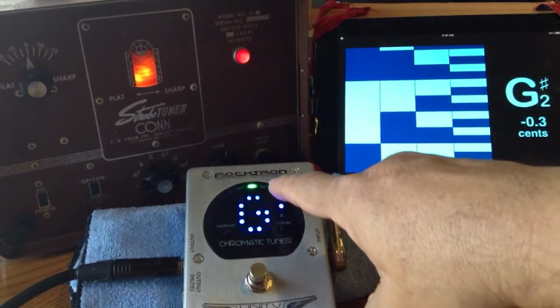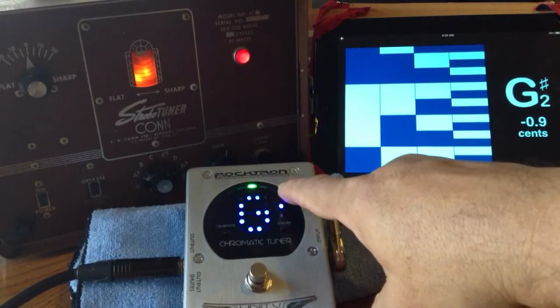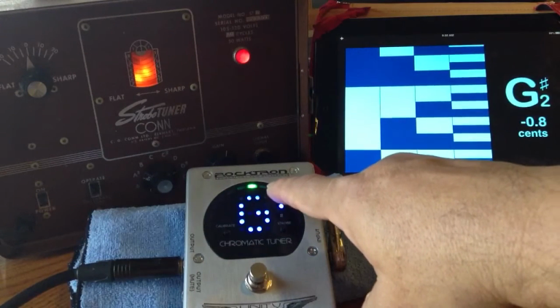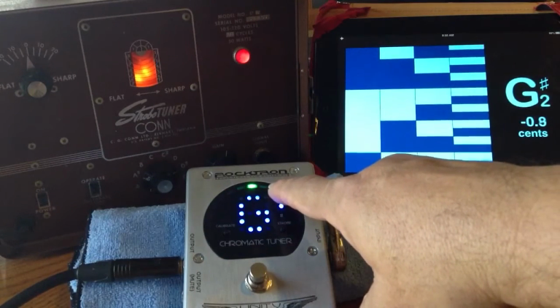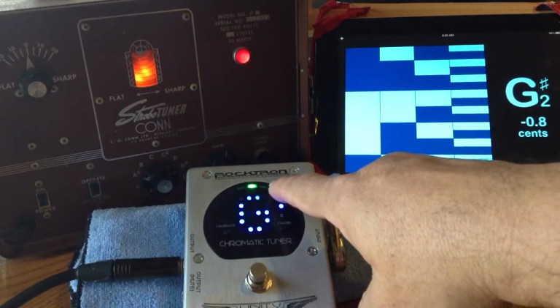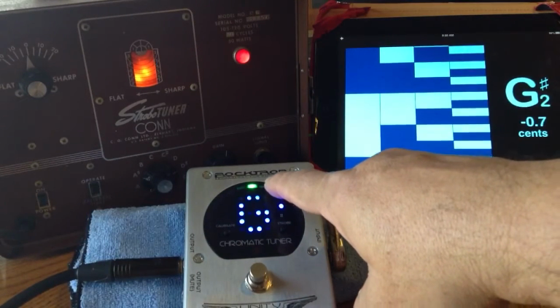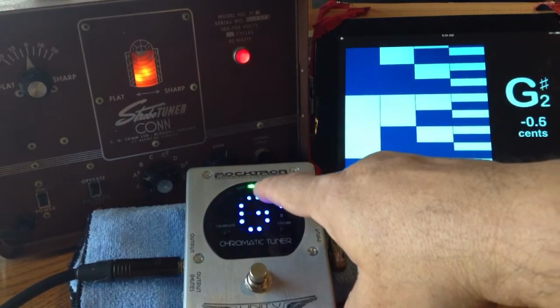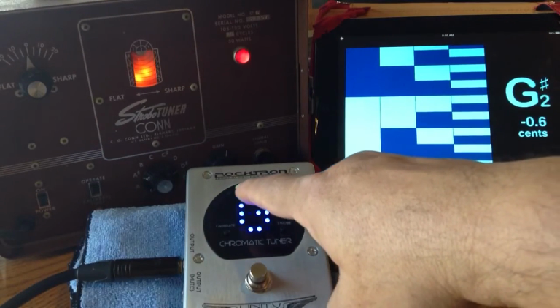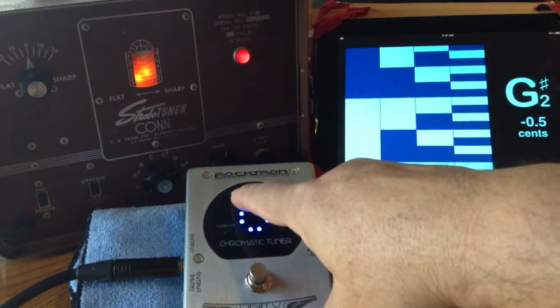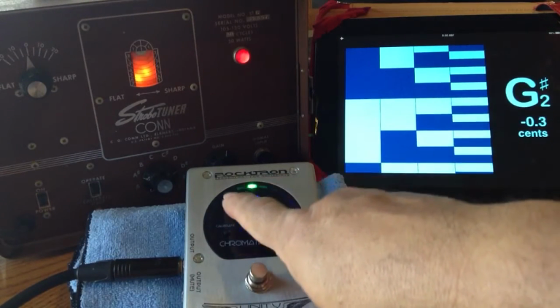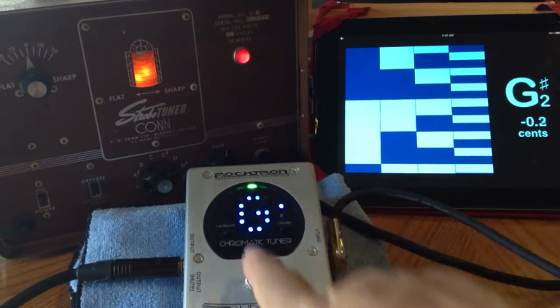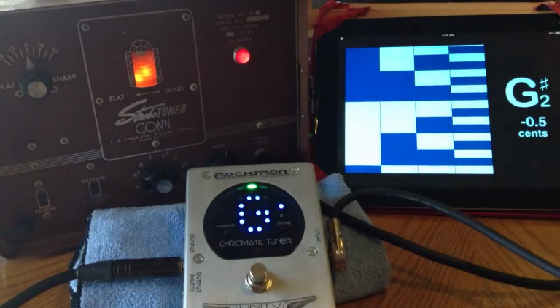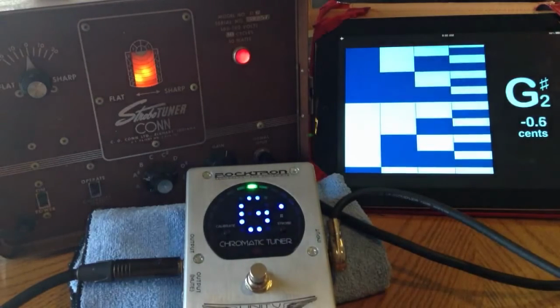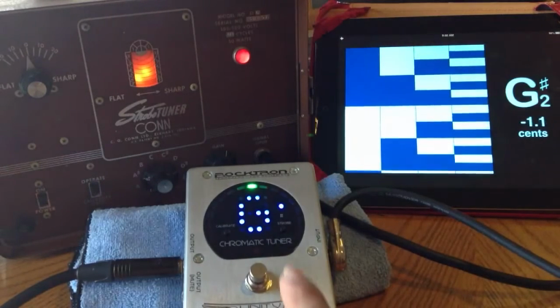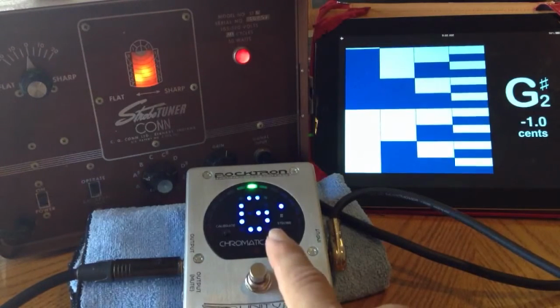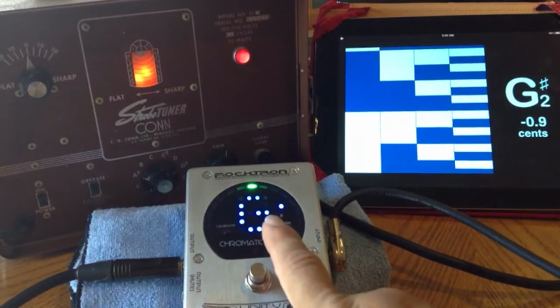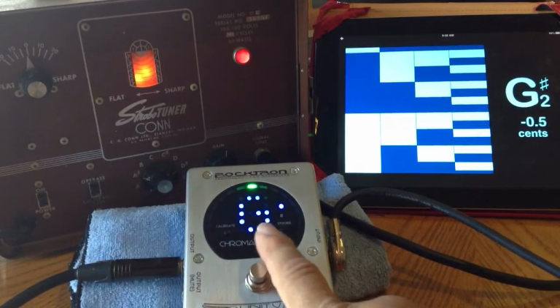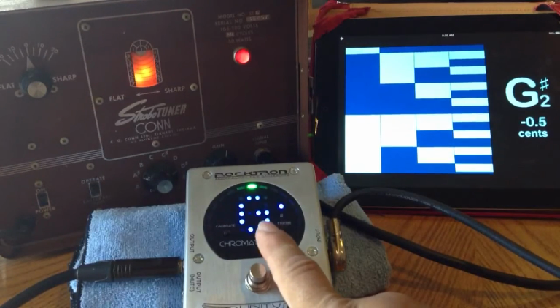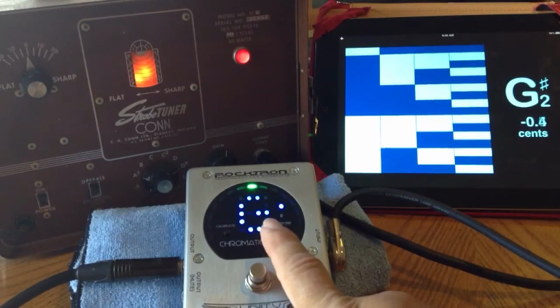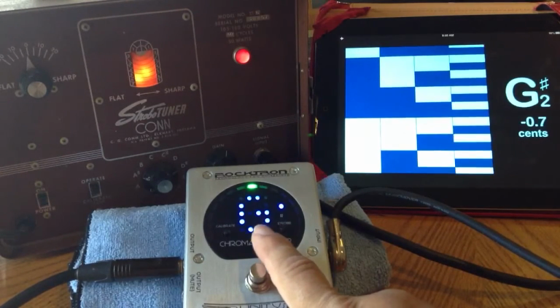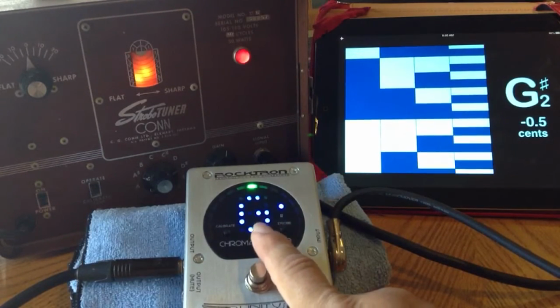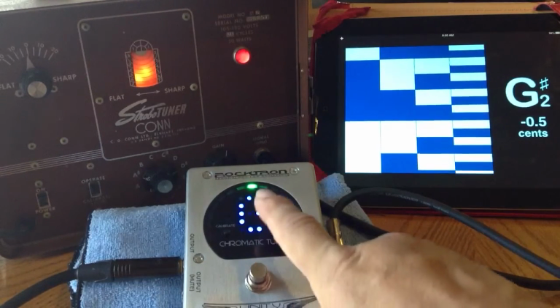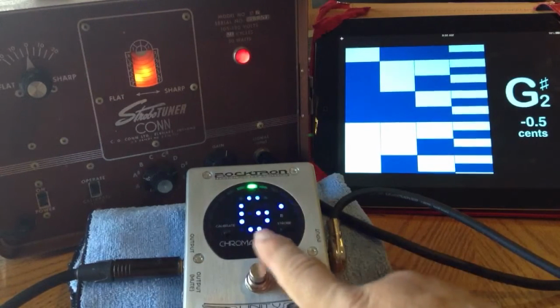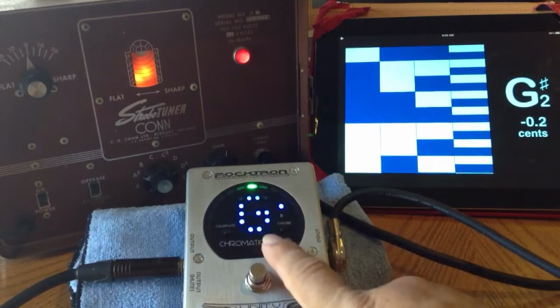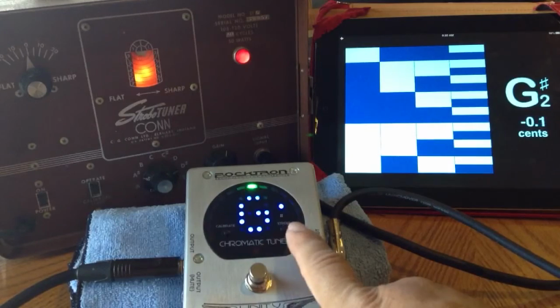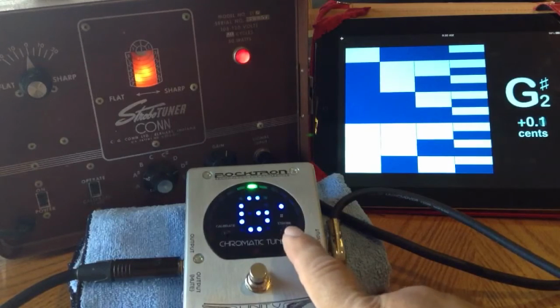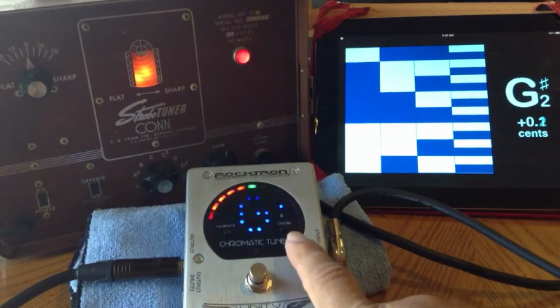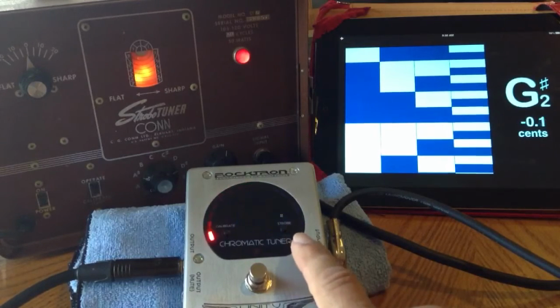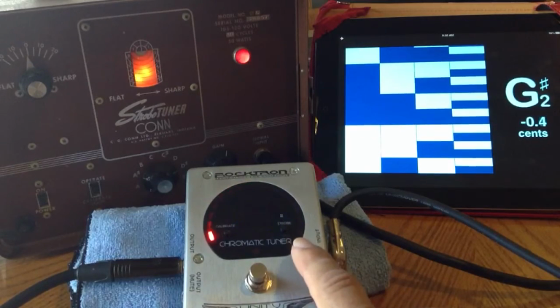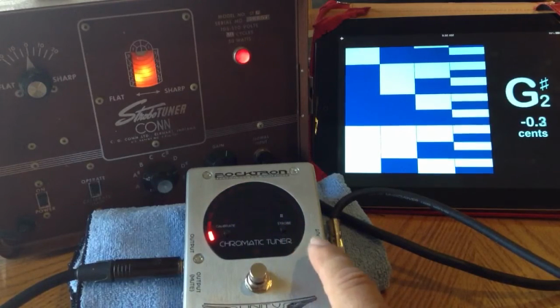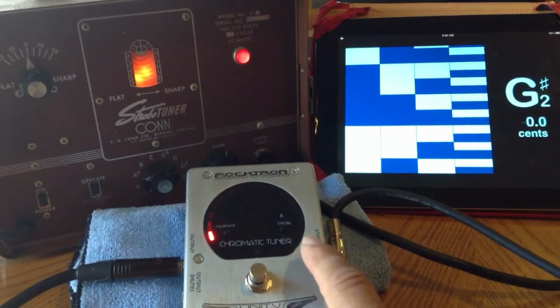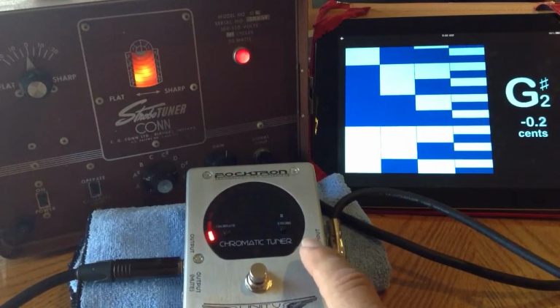It goes to the right if it's a little sharp, or it'll go to the left if it's a little flat. This employs that particular style on the display, but it also does a strobe display as well.